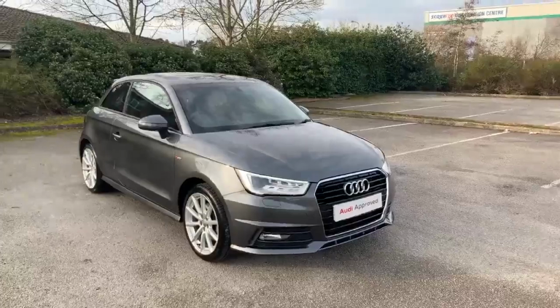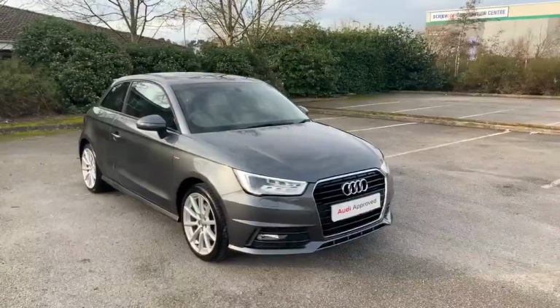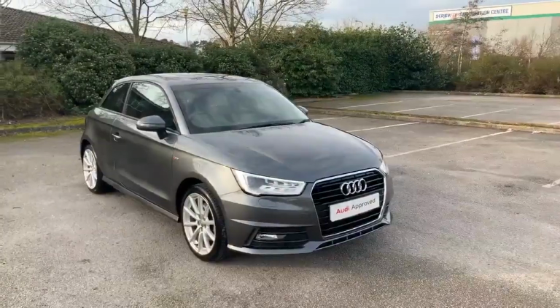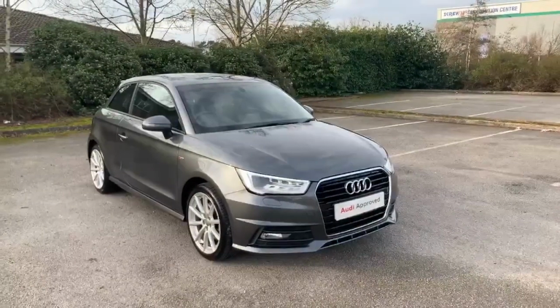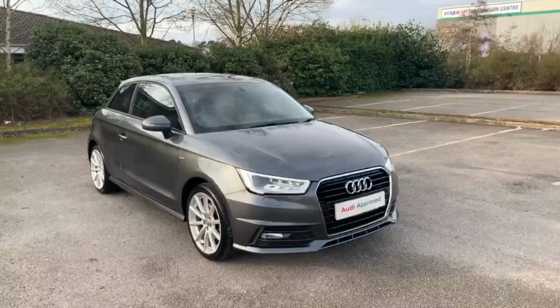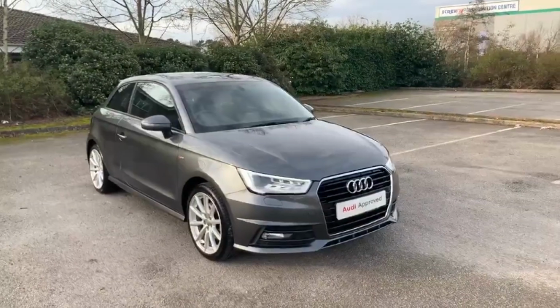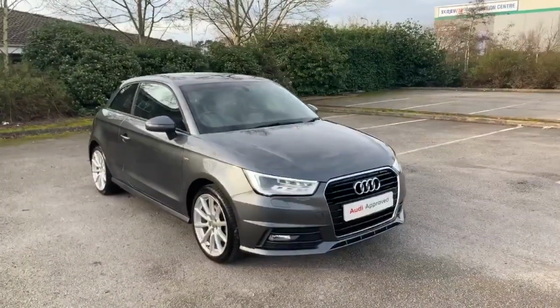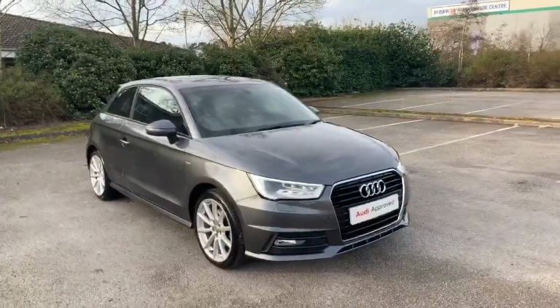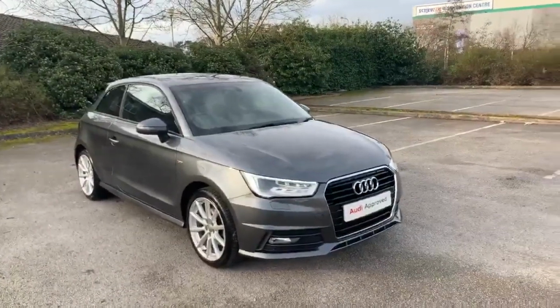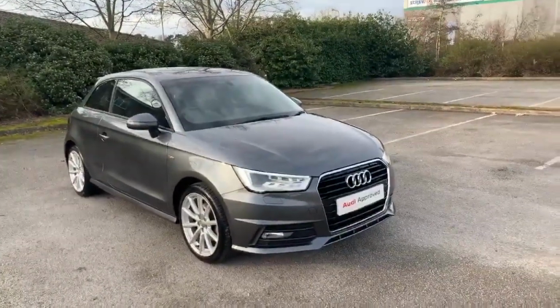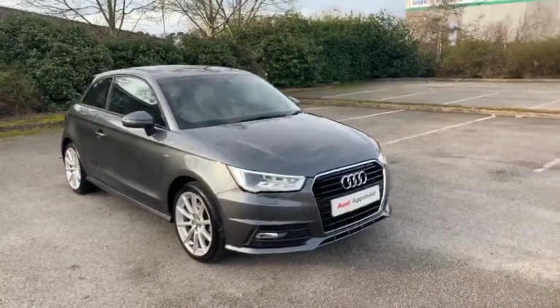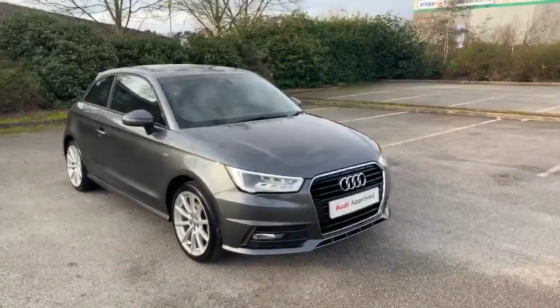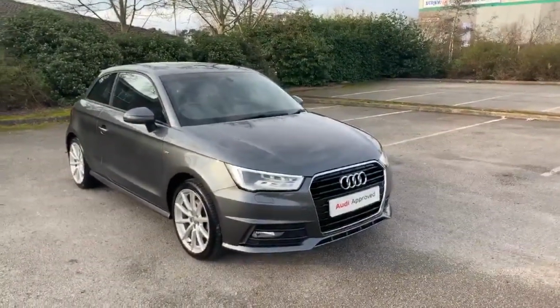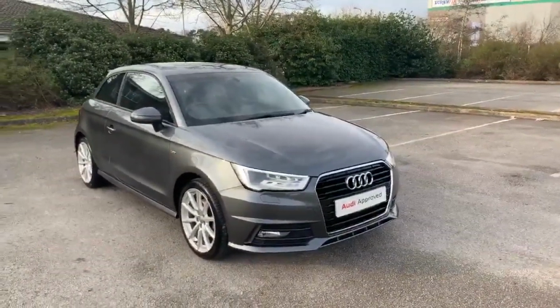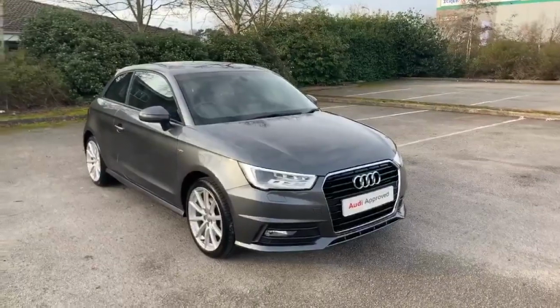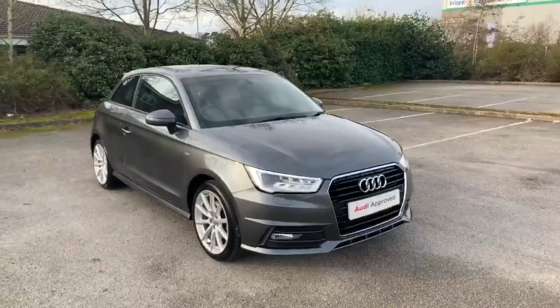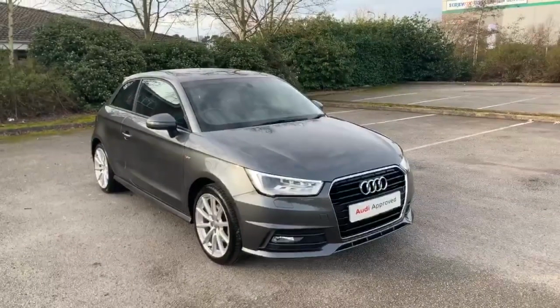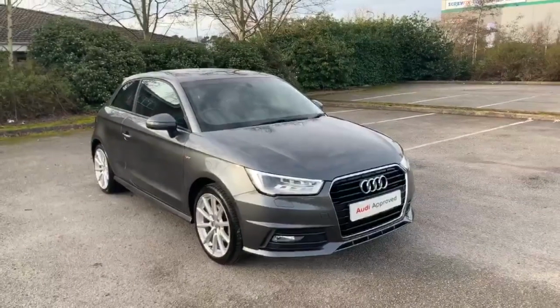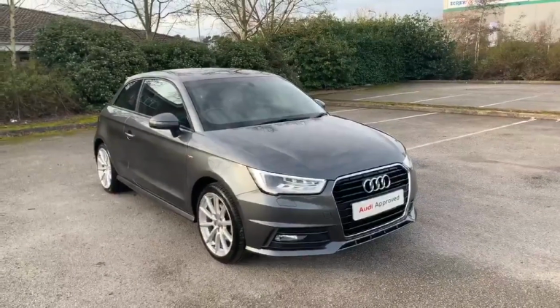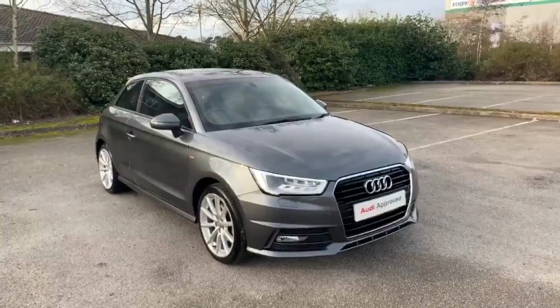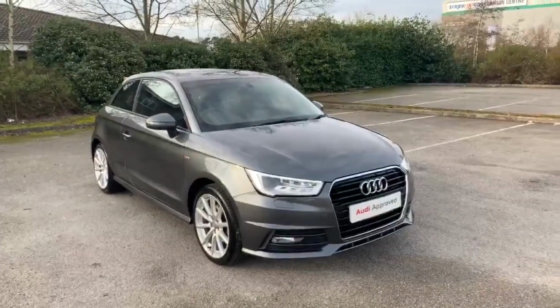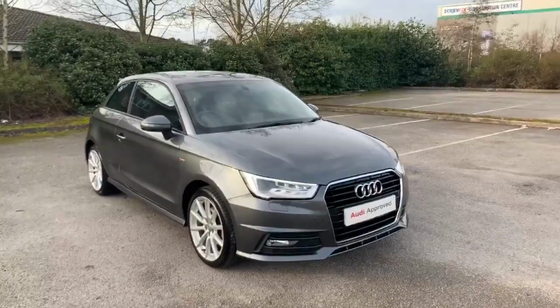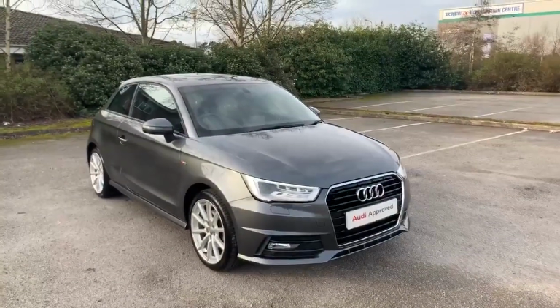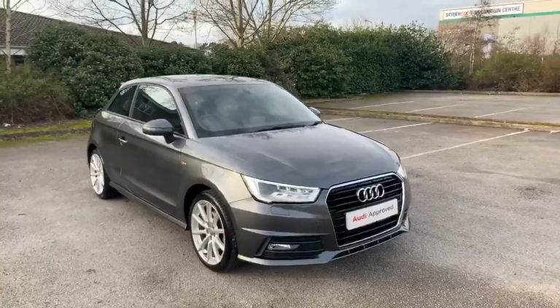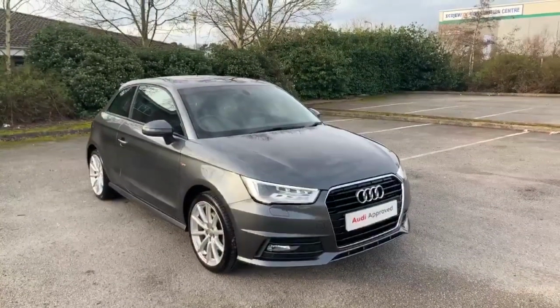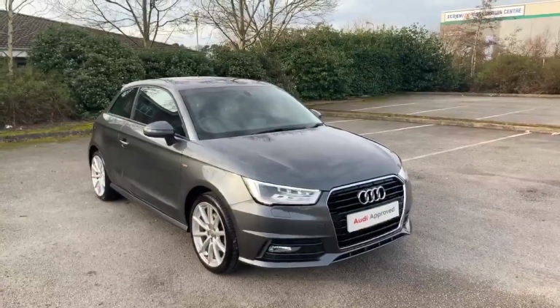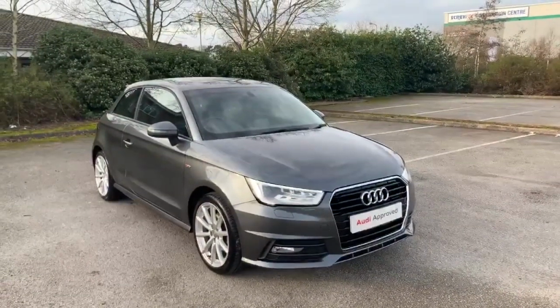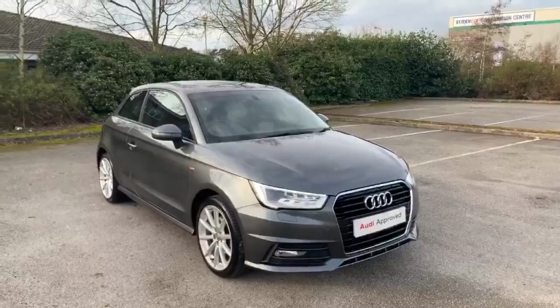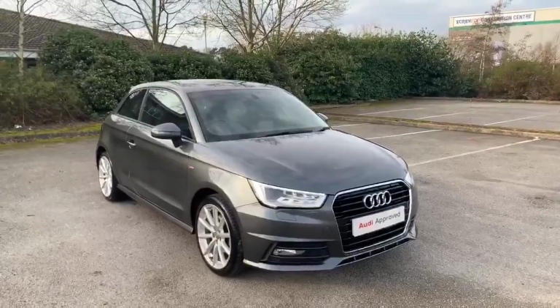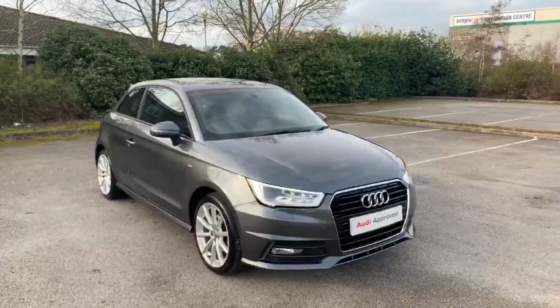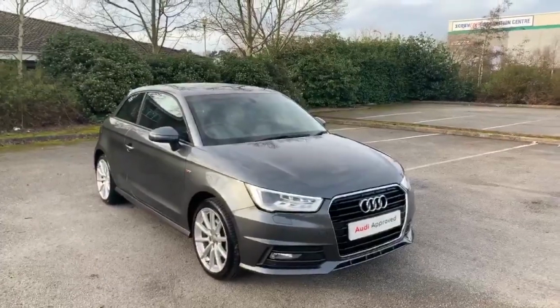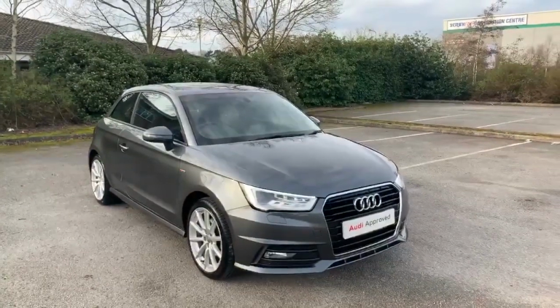Hi and welcome to Stafford Audi. I'd just like to give you a quick walk around this used Audi A1 S-Line that we currently have in stock. It's a 1.4 TFSI, it's a manual and it's finished in Daytona grey.